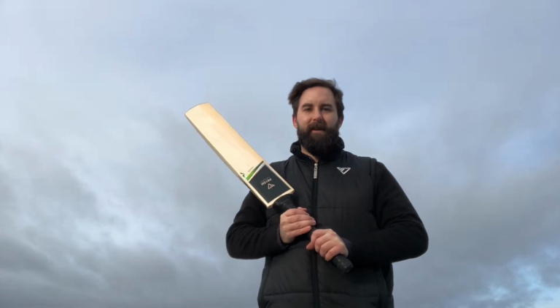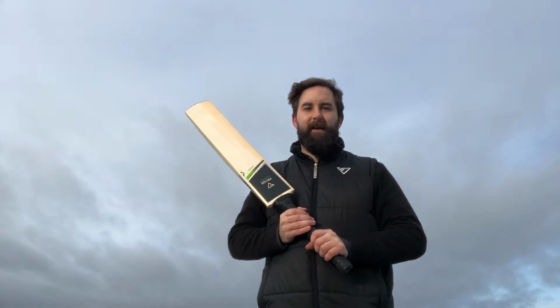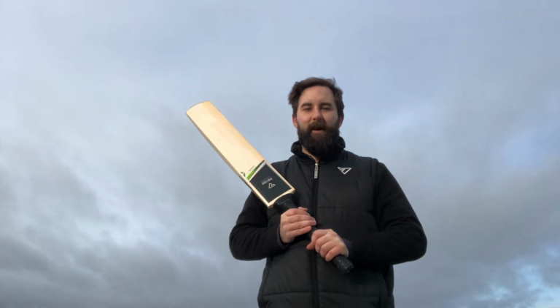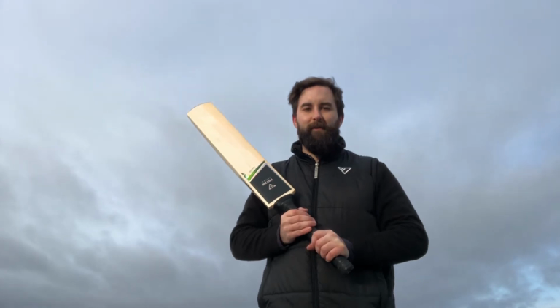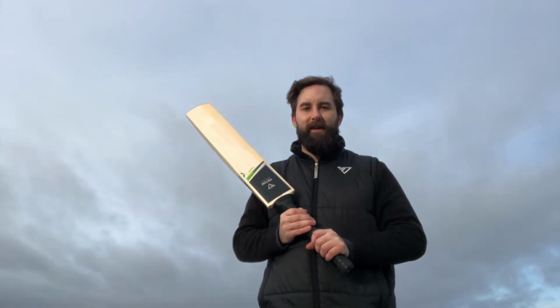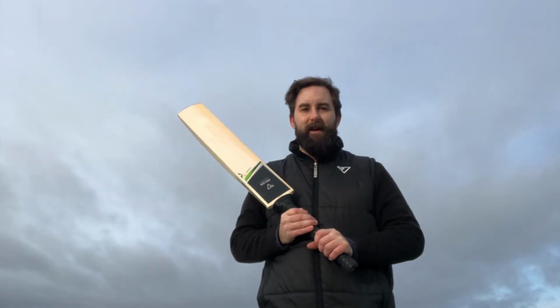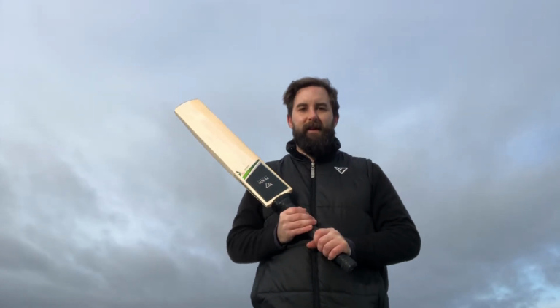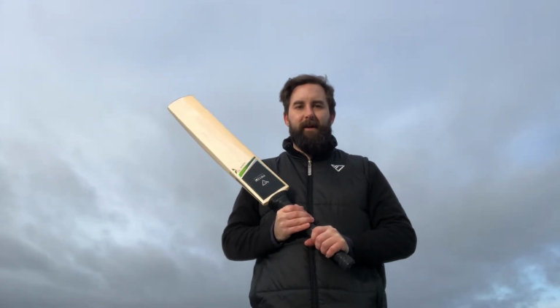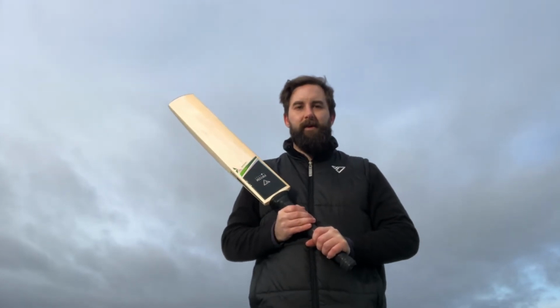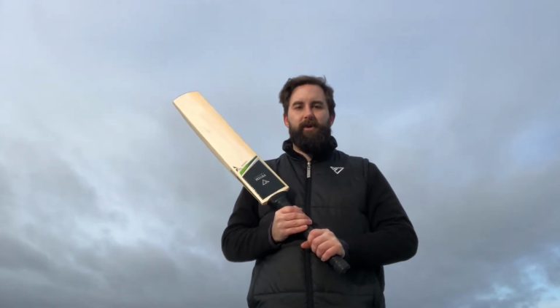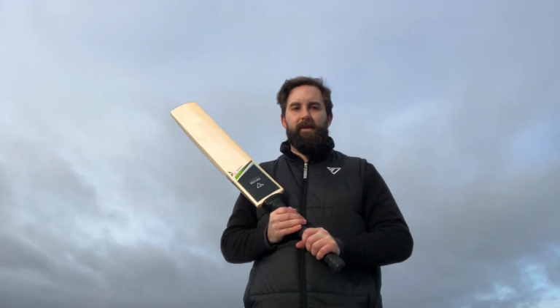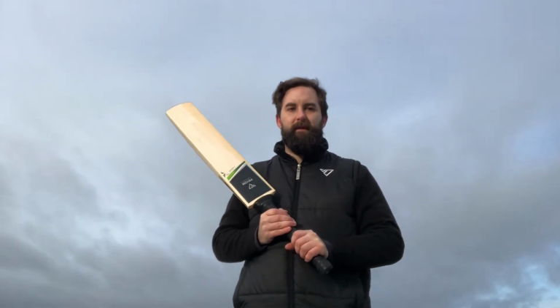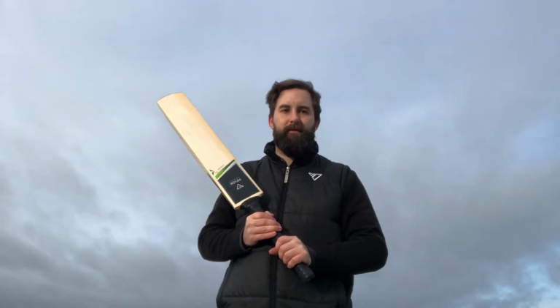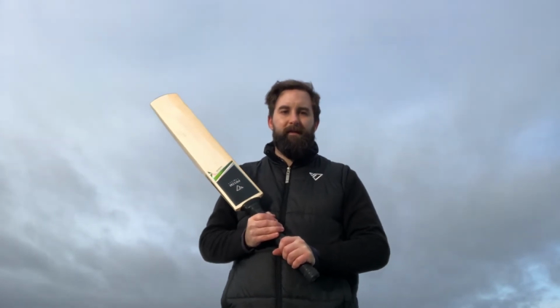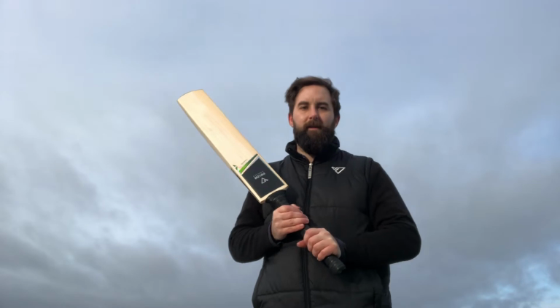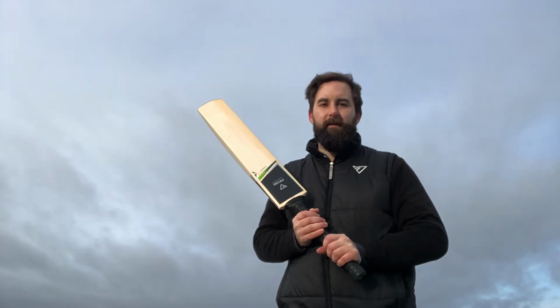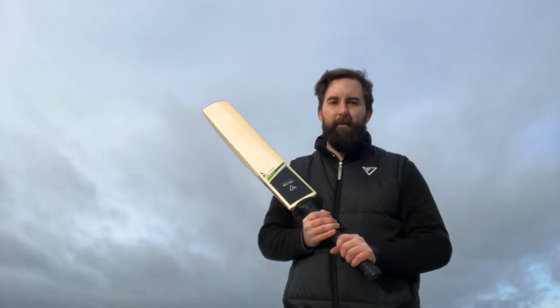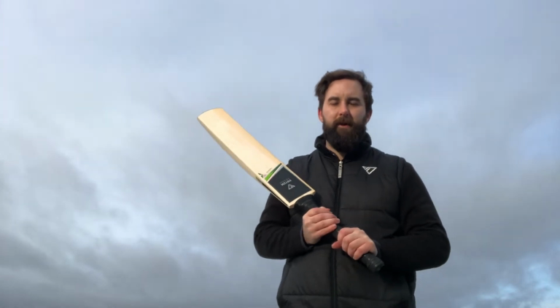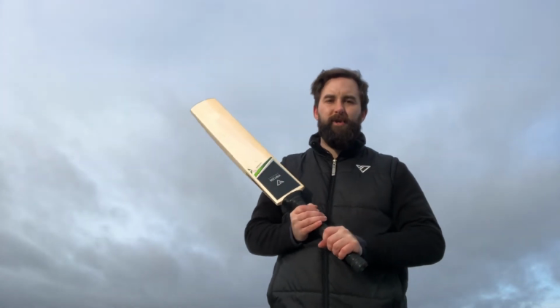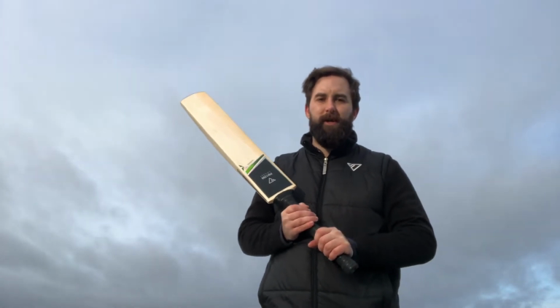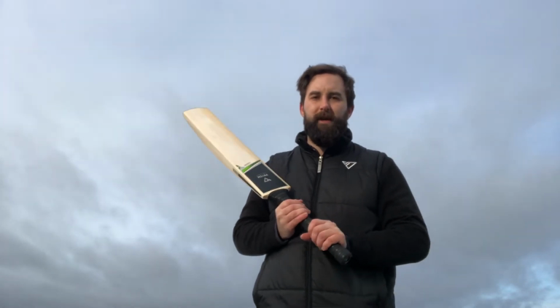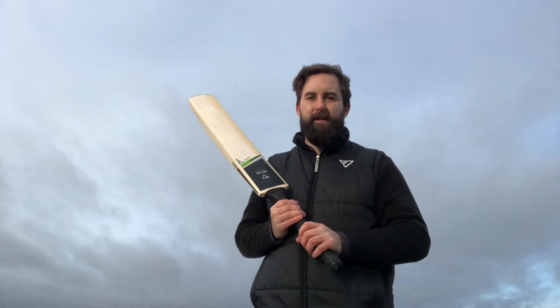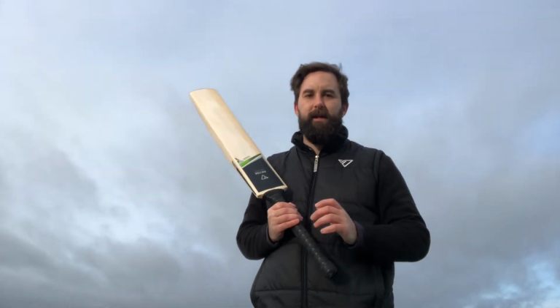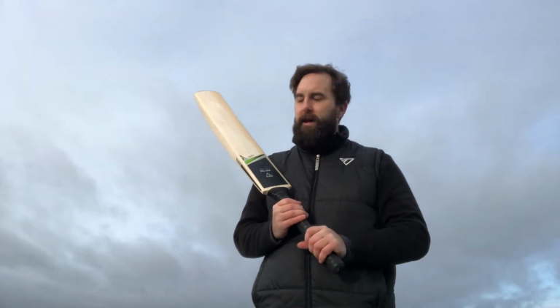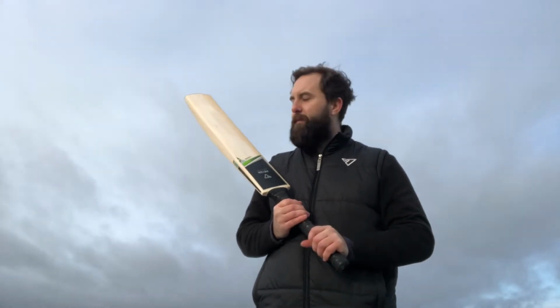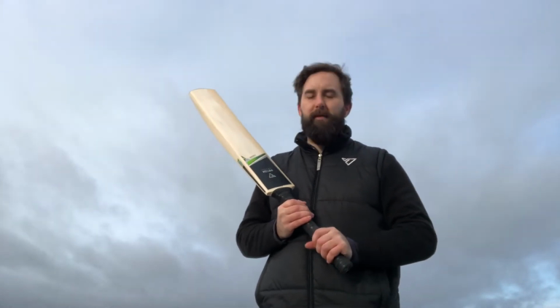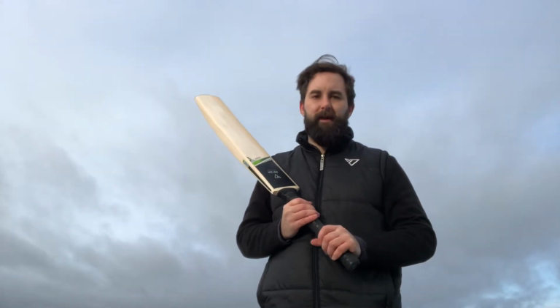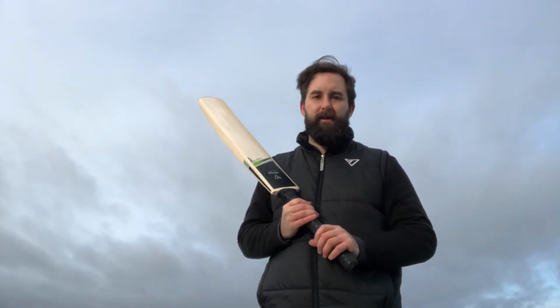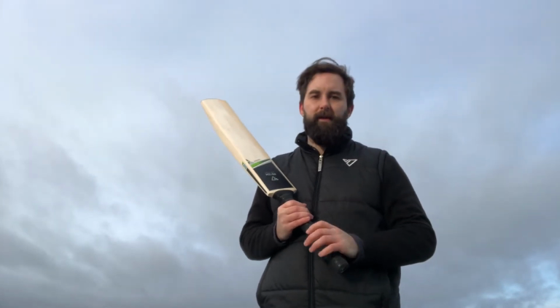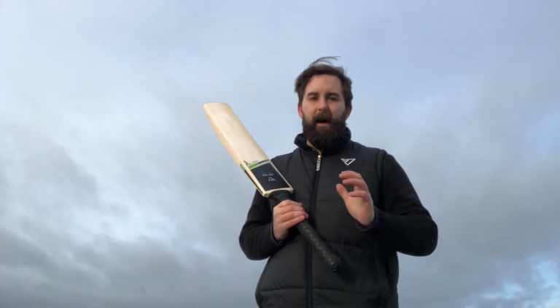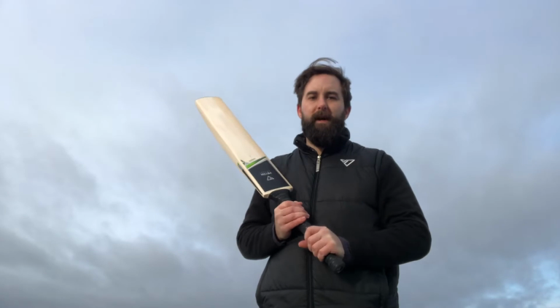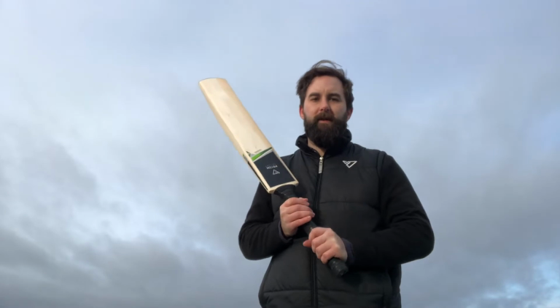Hi guys, Matt of Prism Cricket. Today's bat is Code 2030 and it's a £2.9 Virtuoso 360 in the performance grade, grade 2, handmade in the UK.